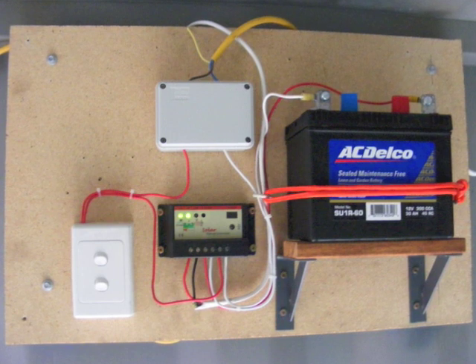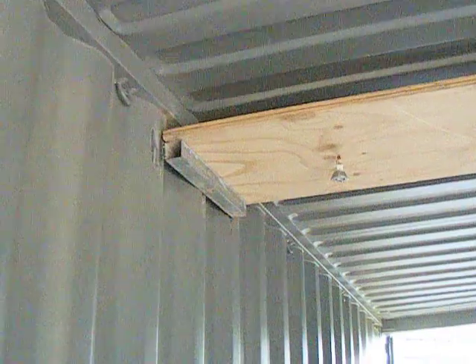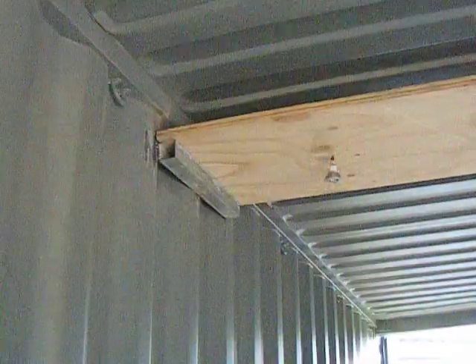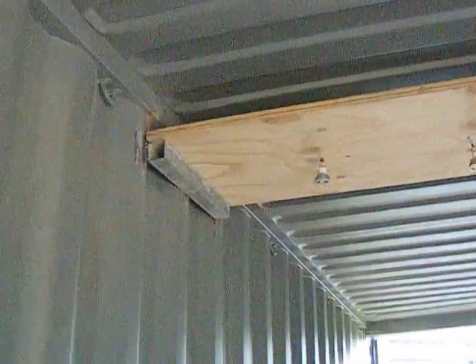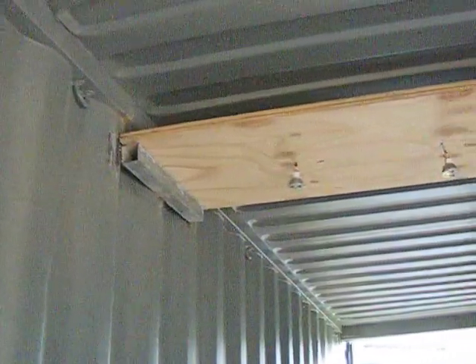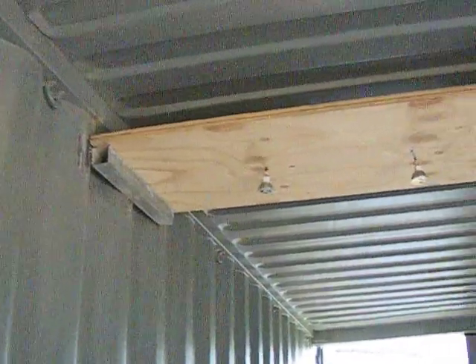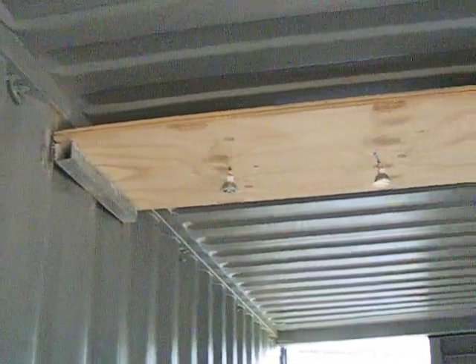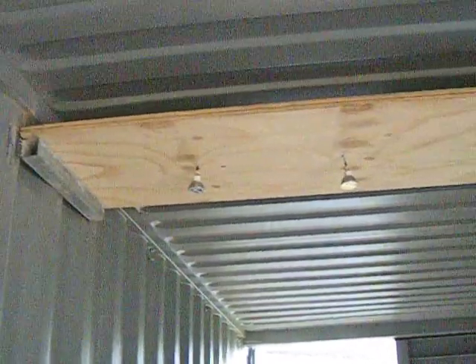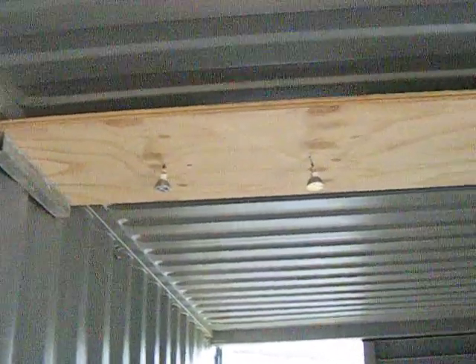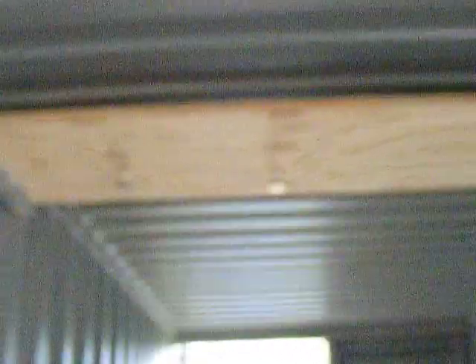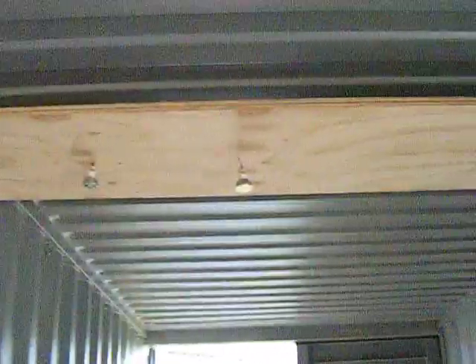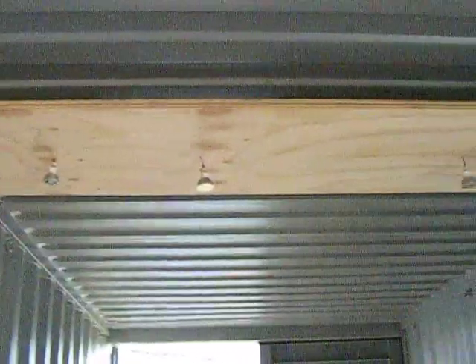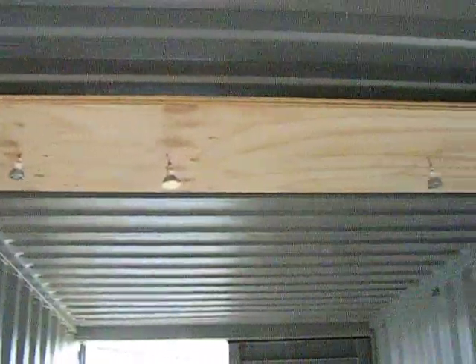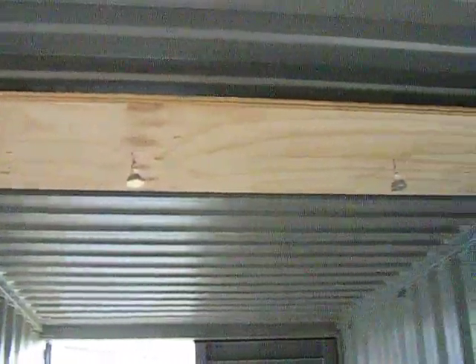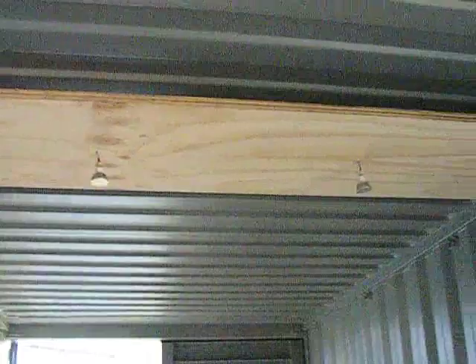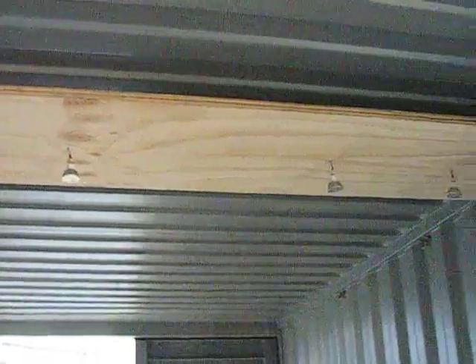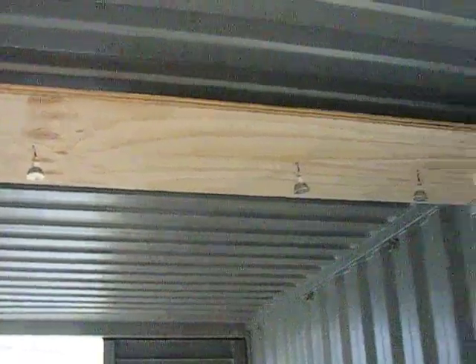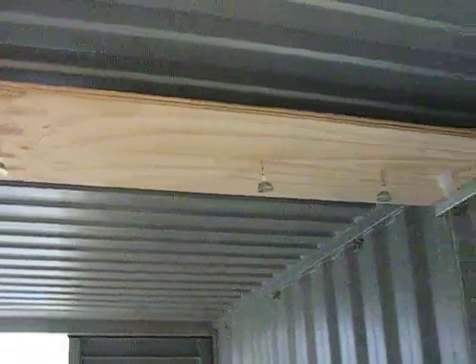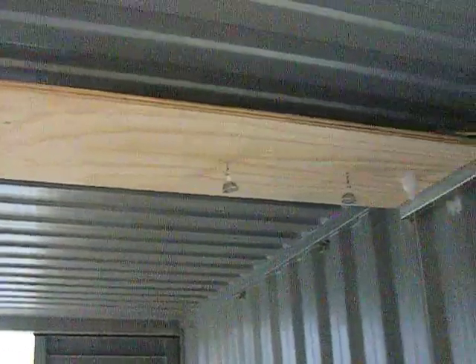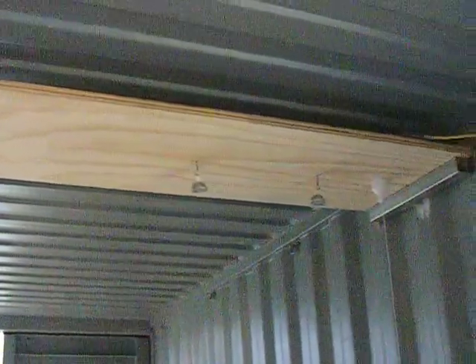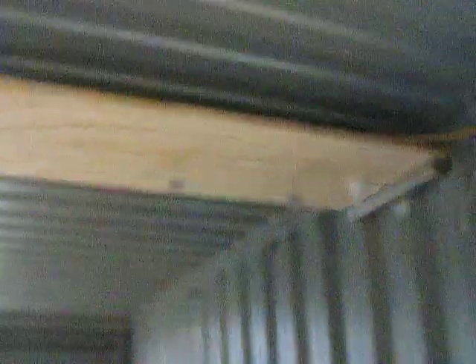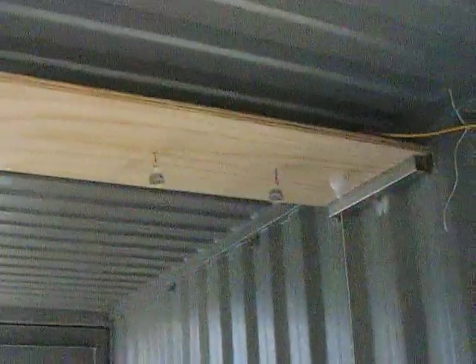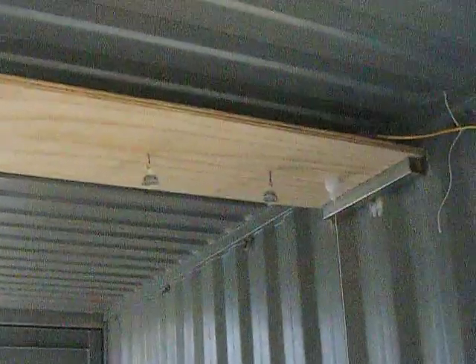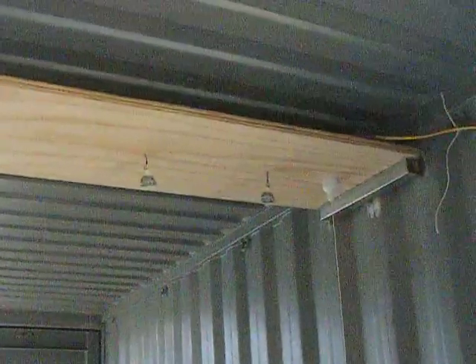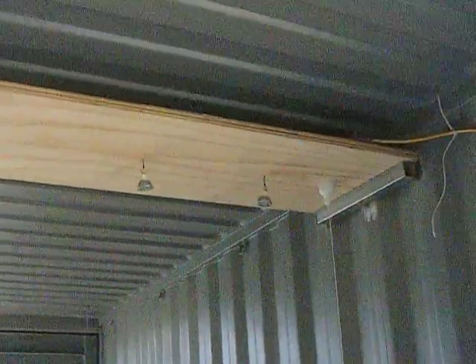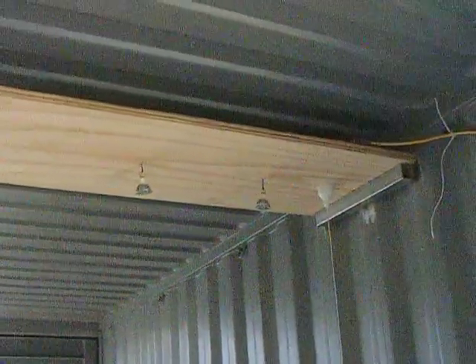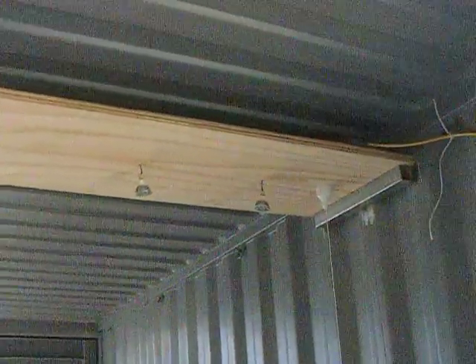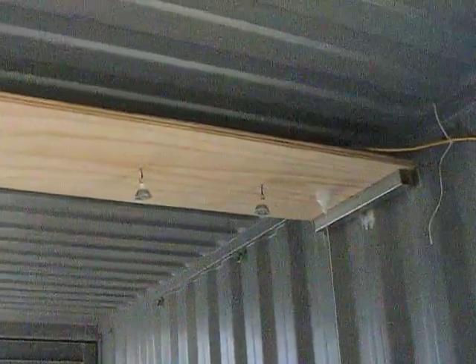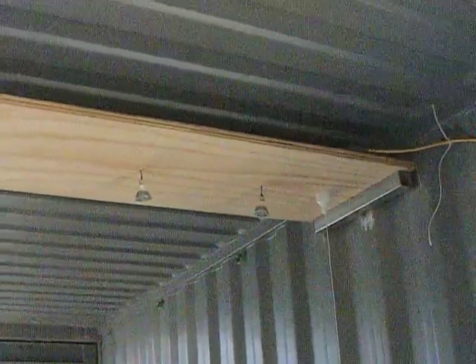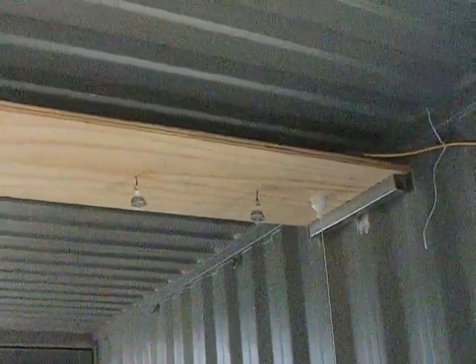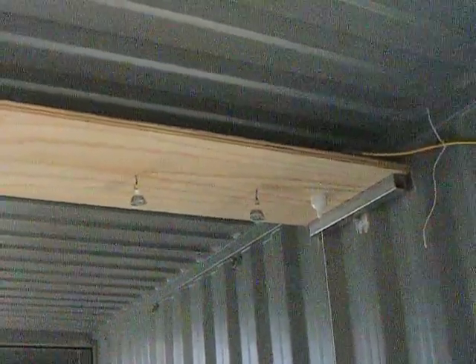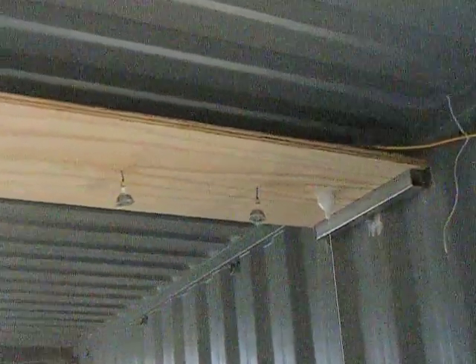I welded two brackets to put on a big piece of ply, put in four LED down lights and a pull cord on/off switch.